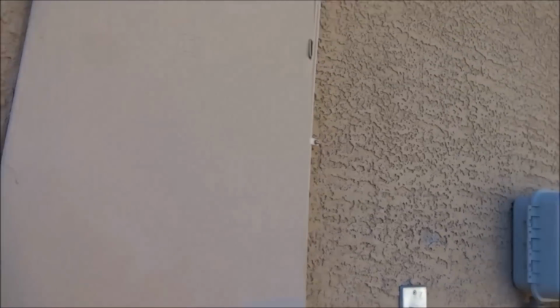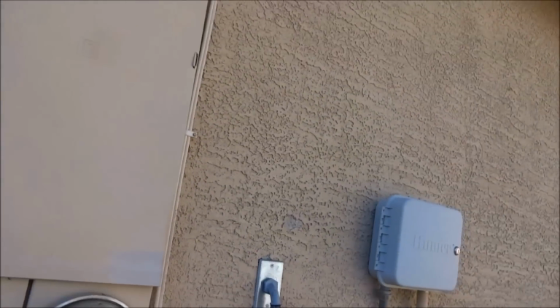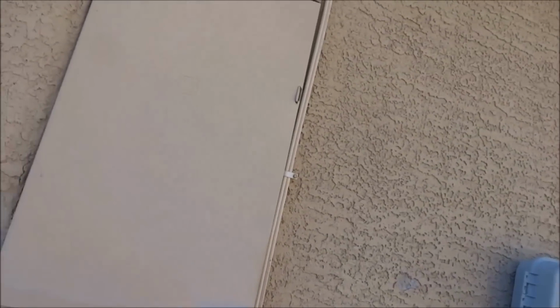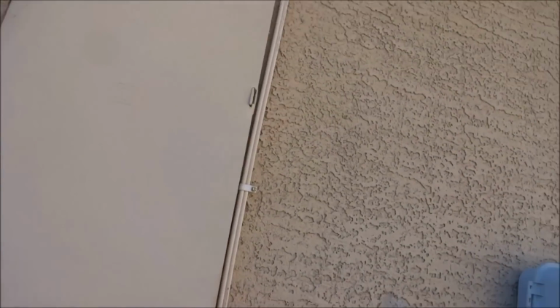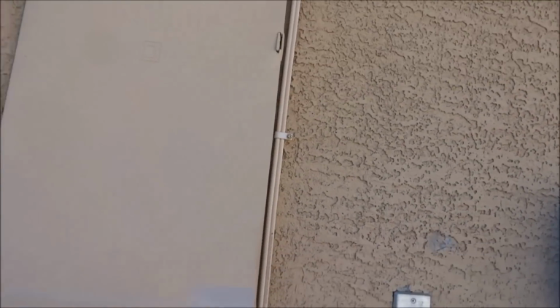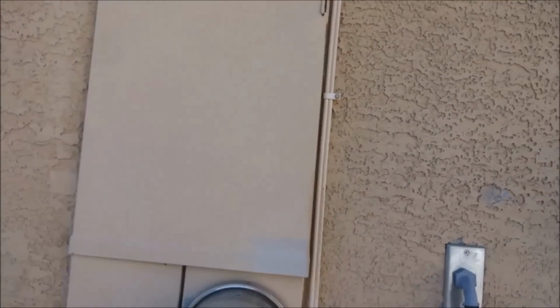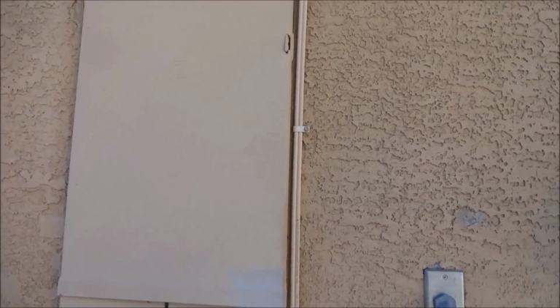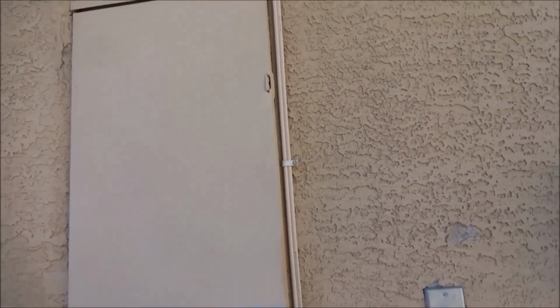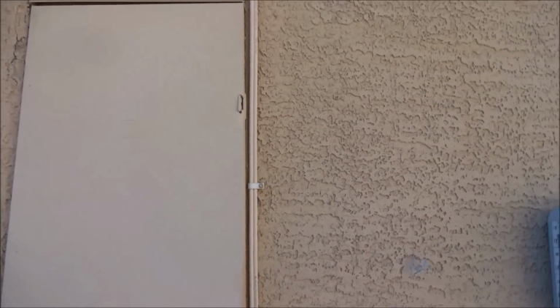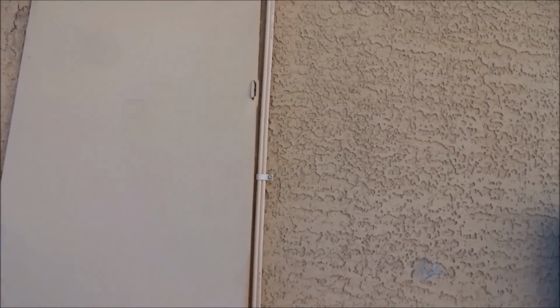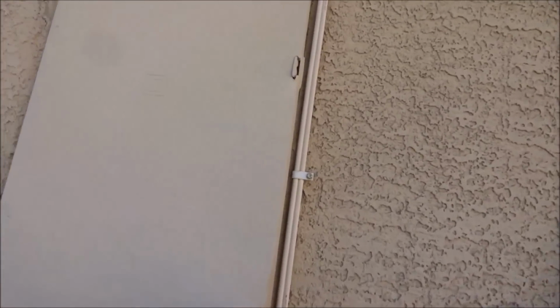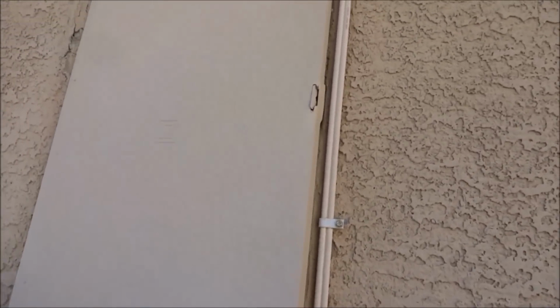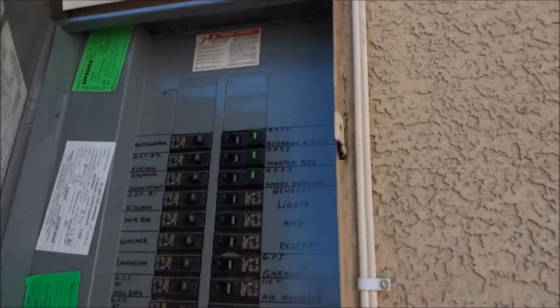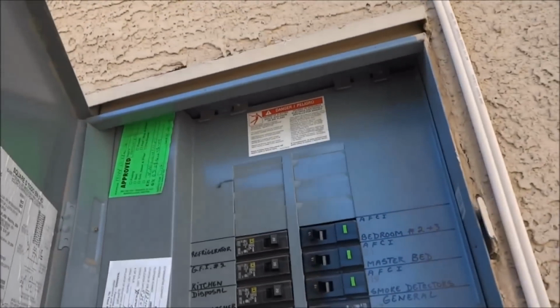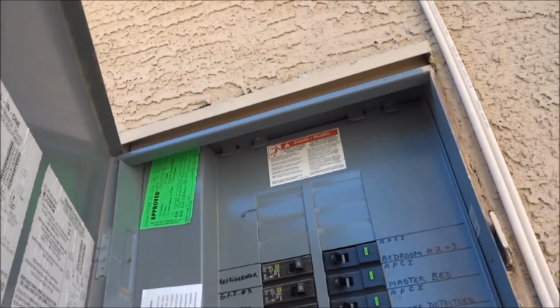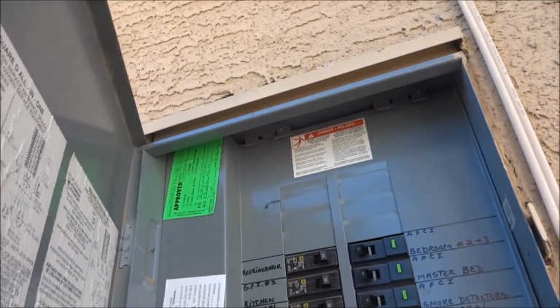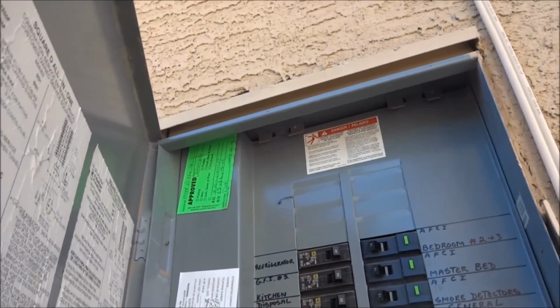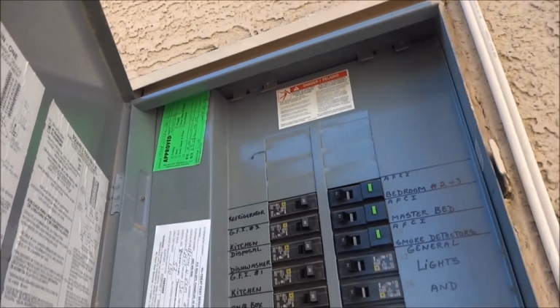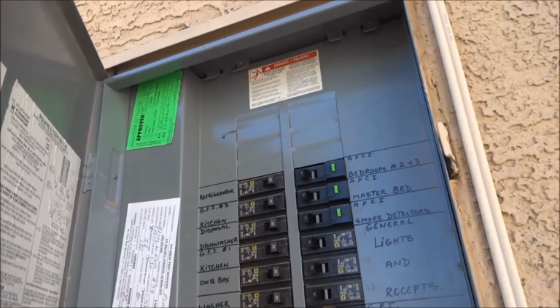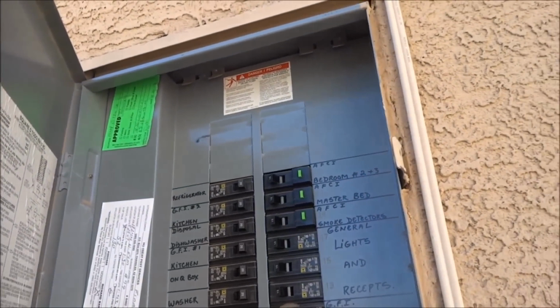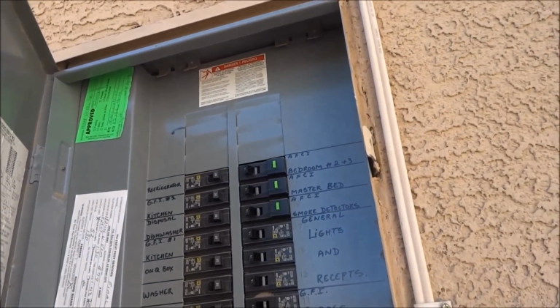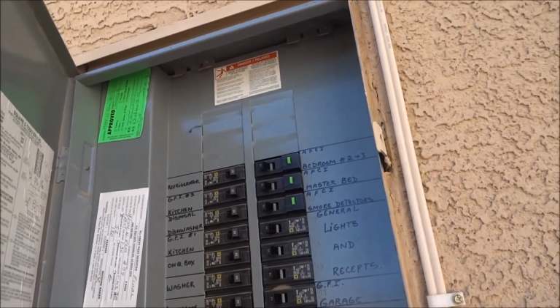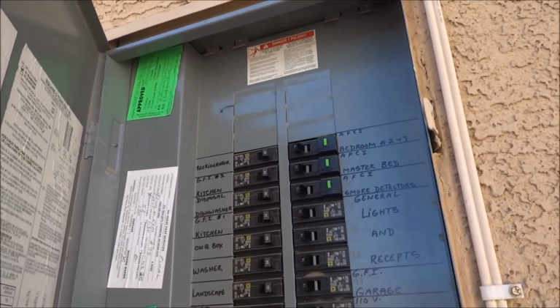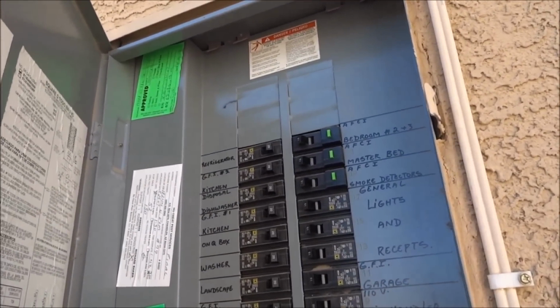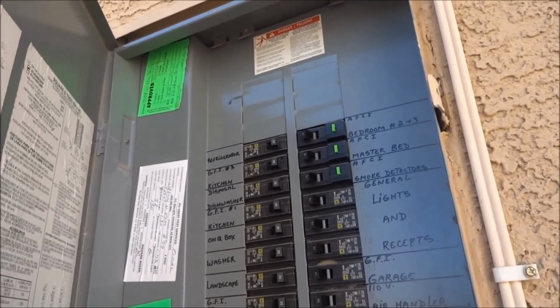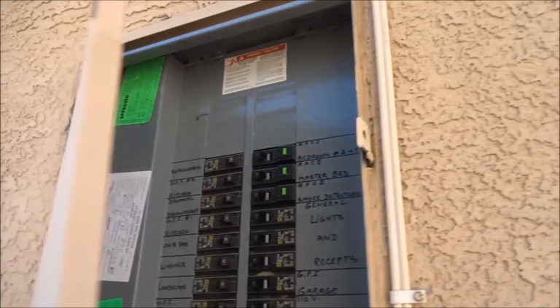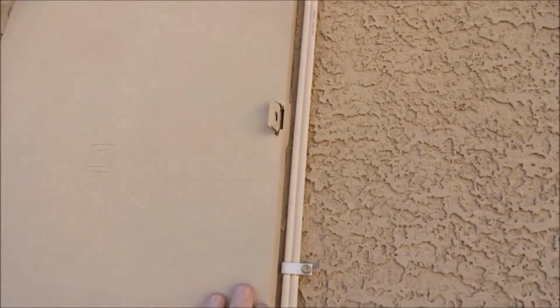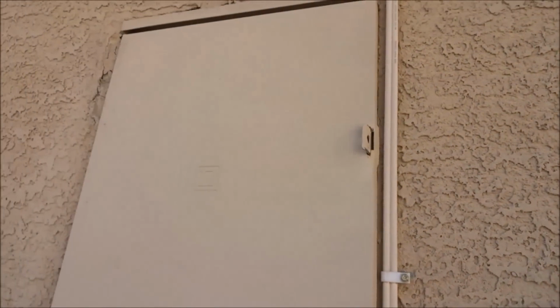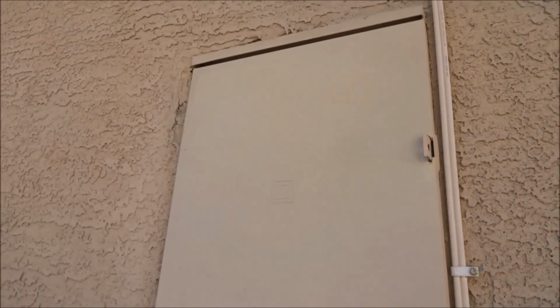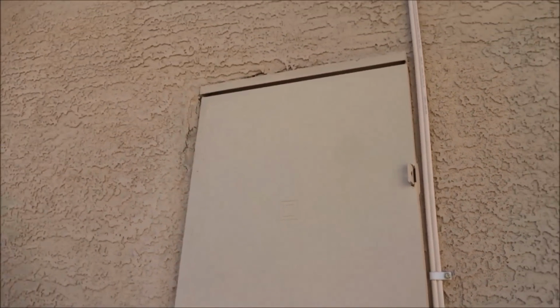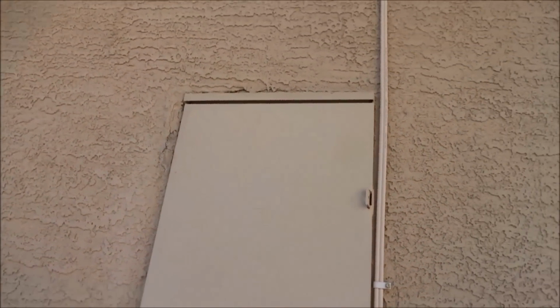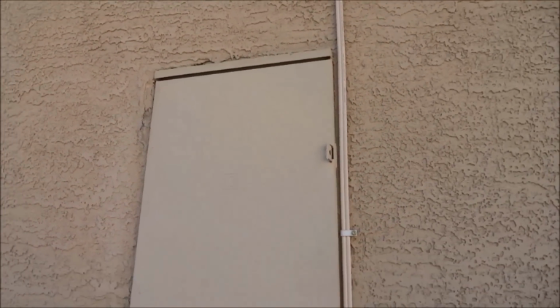Then I went in. Now let's head inside and I'll start cutting the top of the wall, because all my wires come in from up there once I take the panel off, which I've already done. We'll go from there.